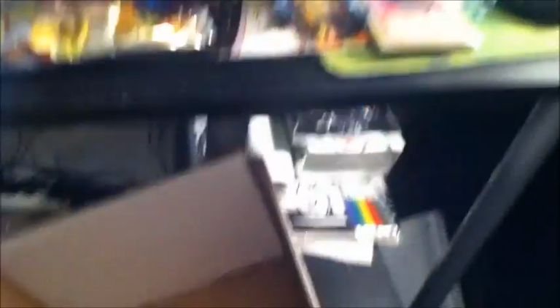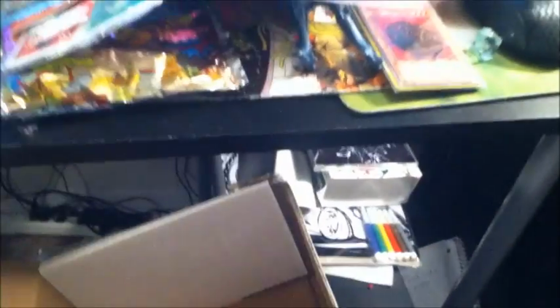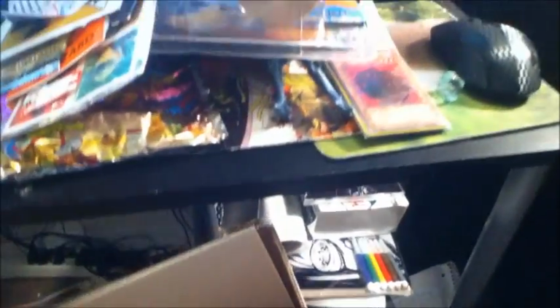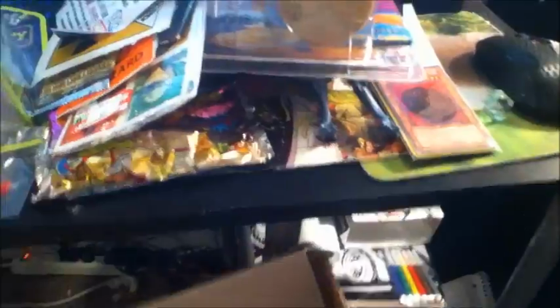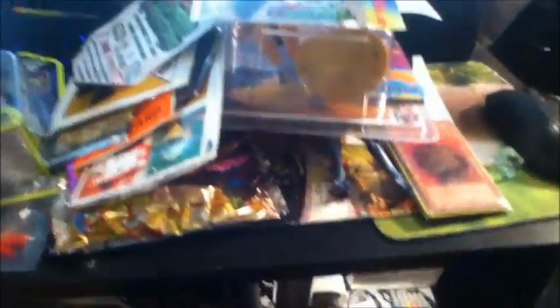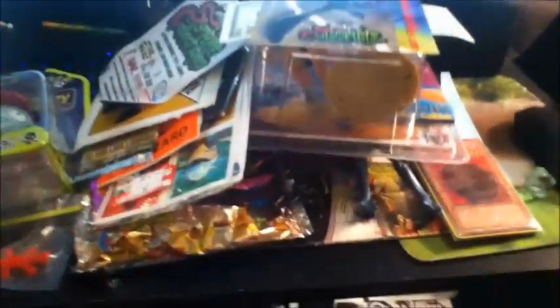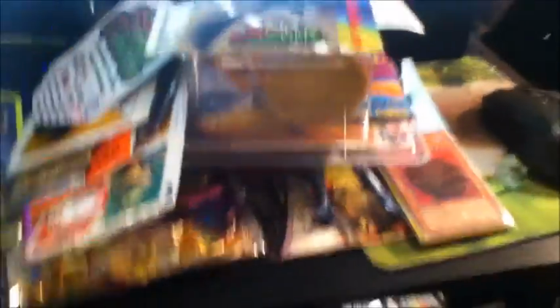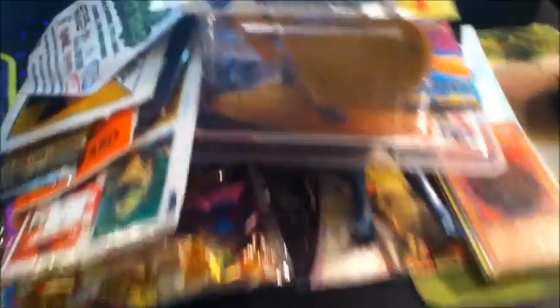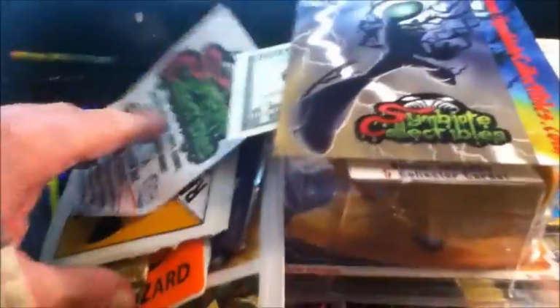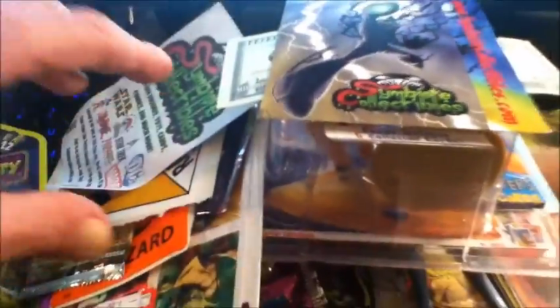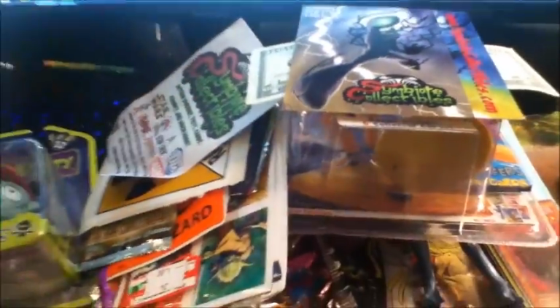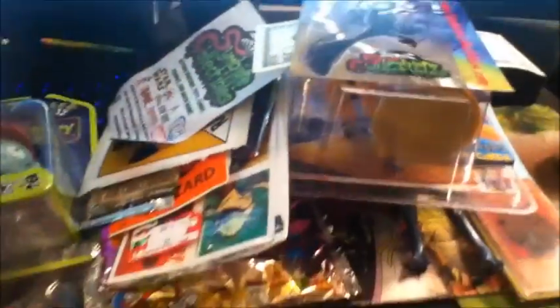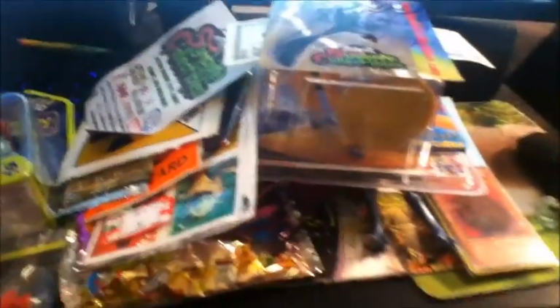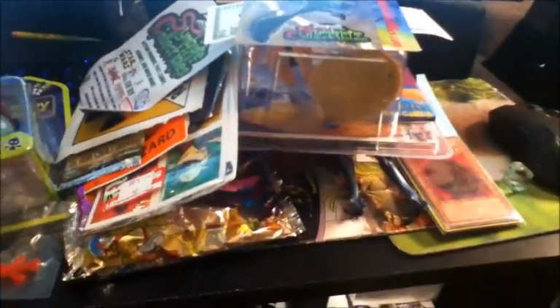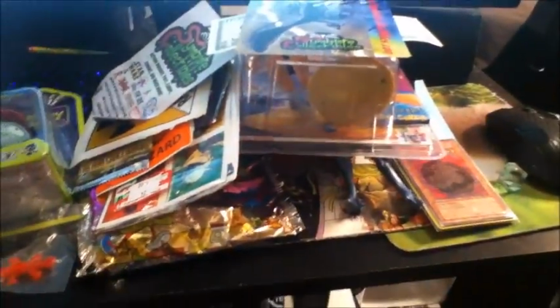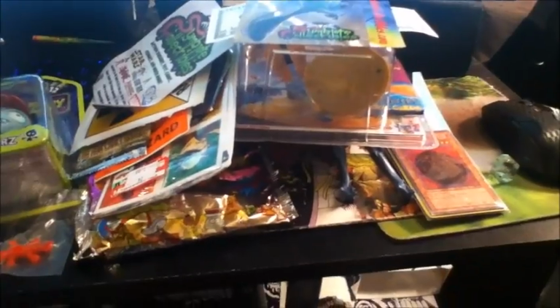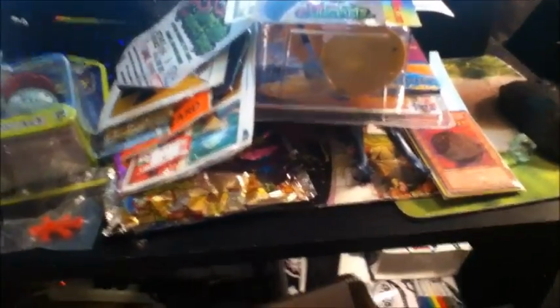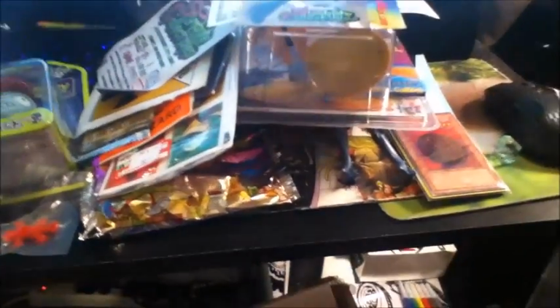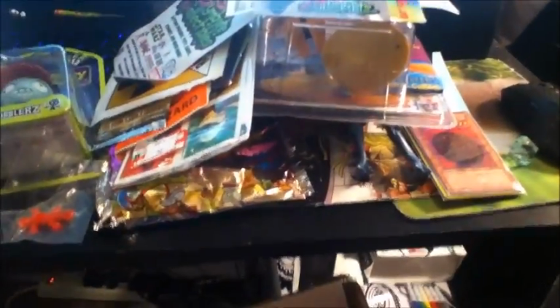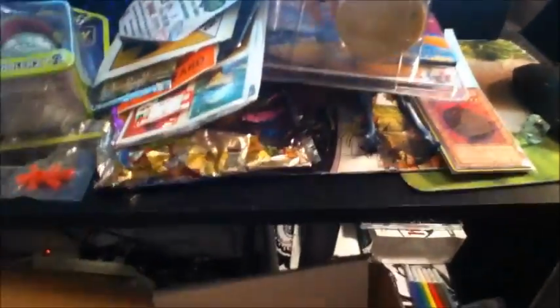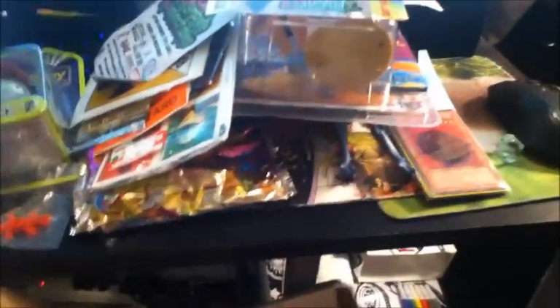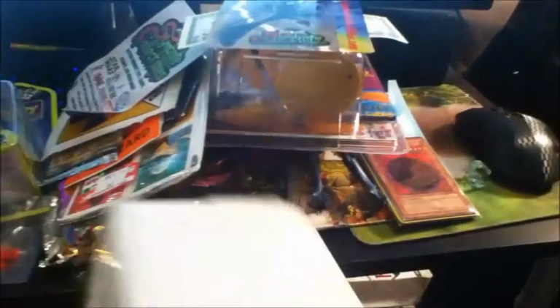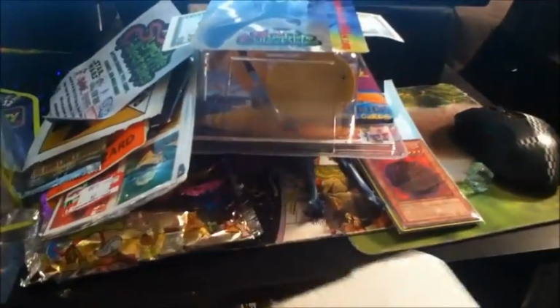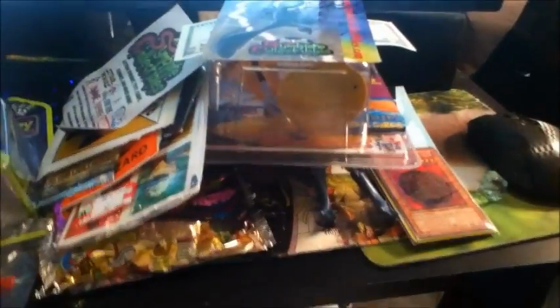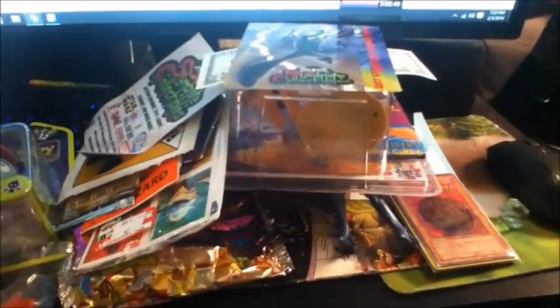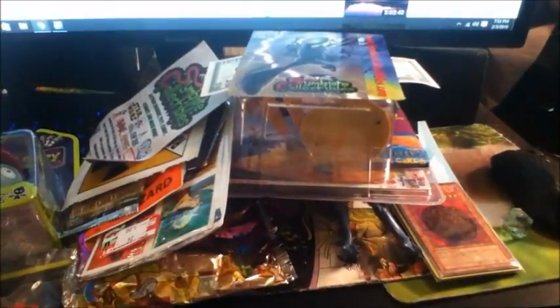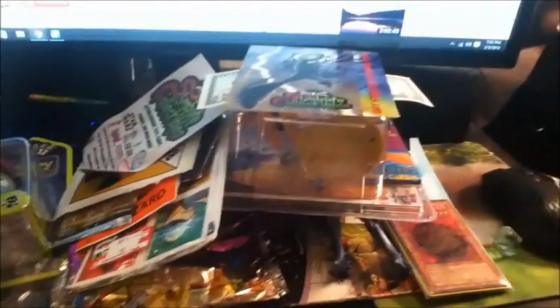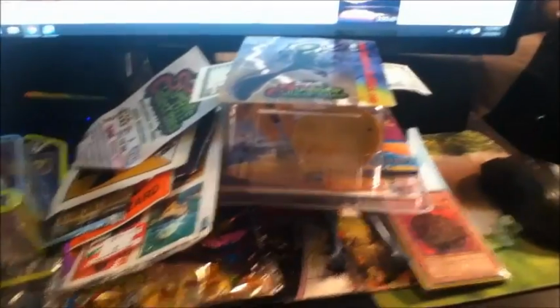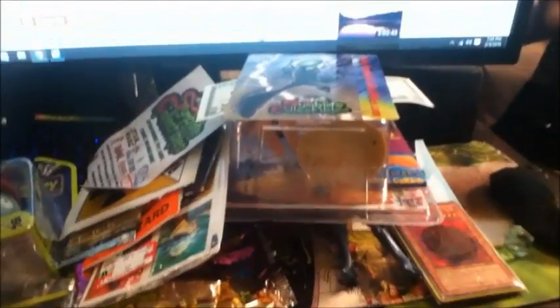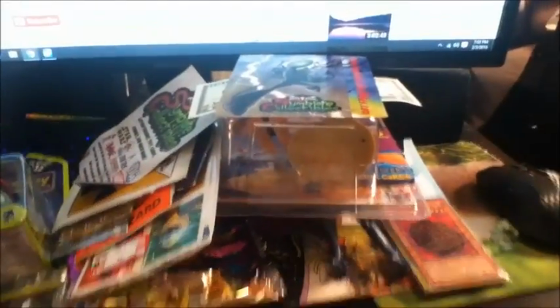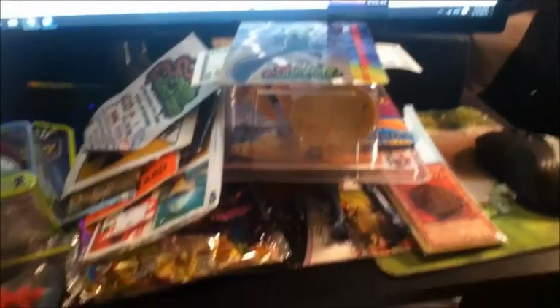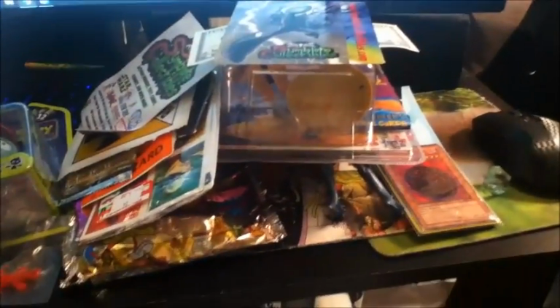And that's all that was in the mystery box. But for $15.99, I think it was pretty cool. Thank you for watching — hope you enjoyed. I think it was great.